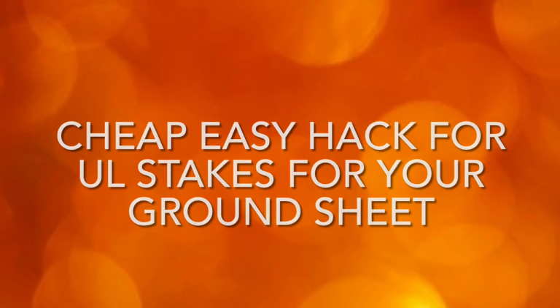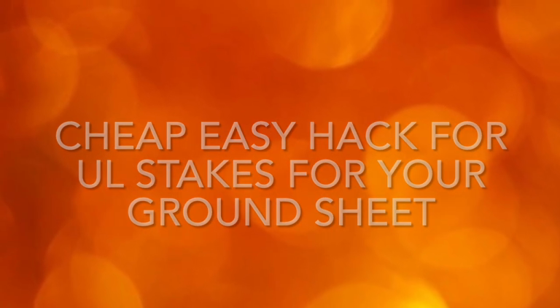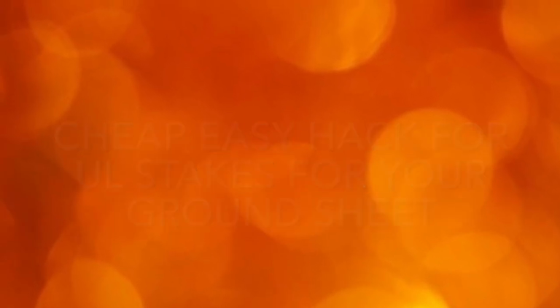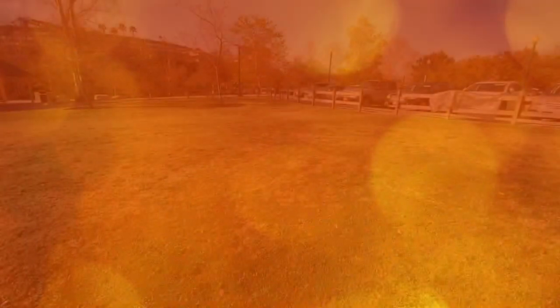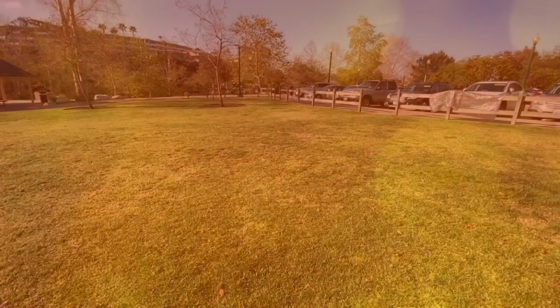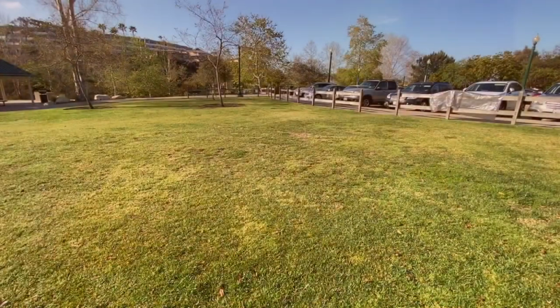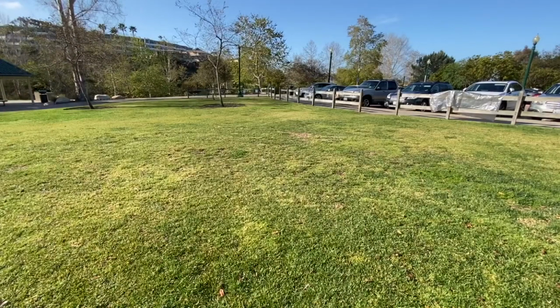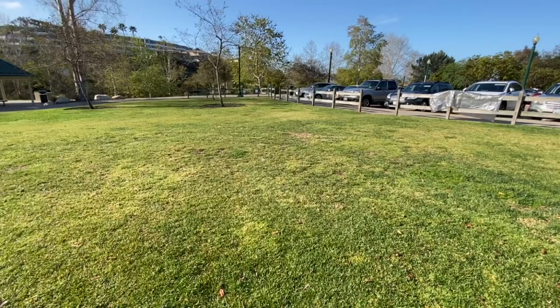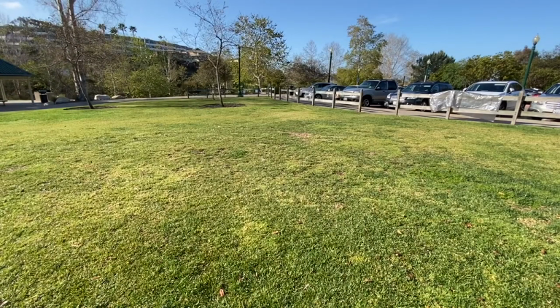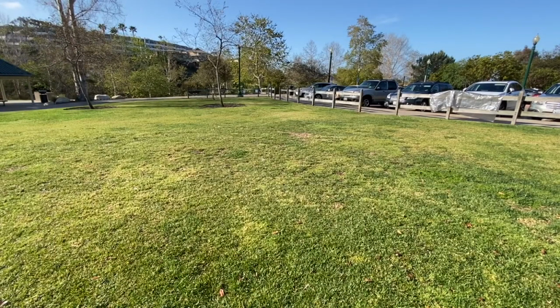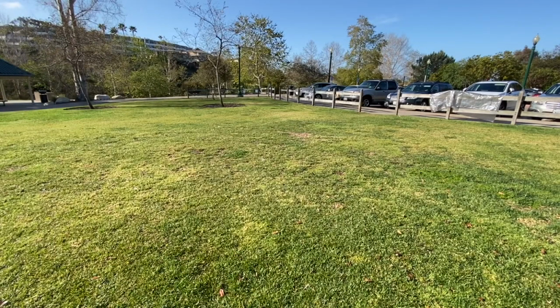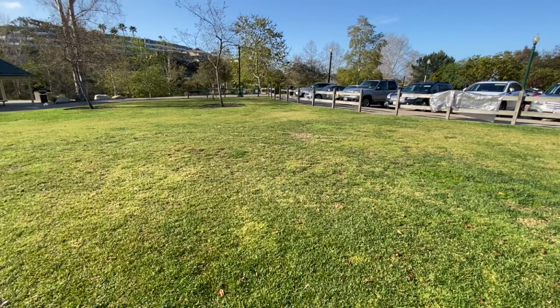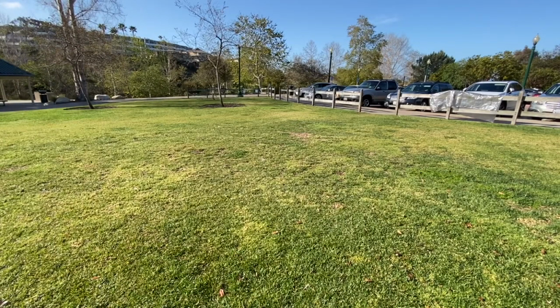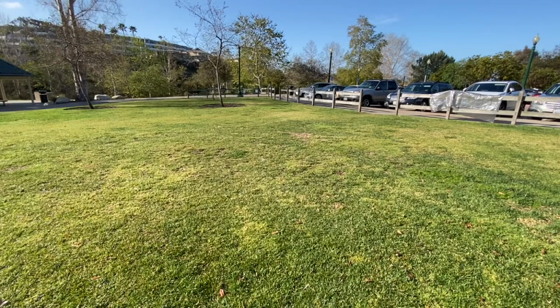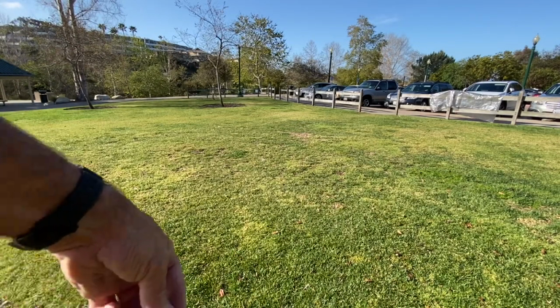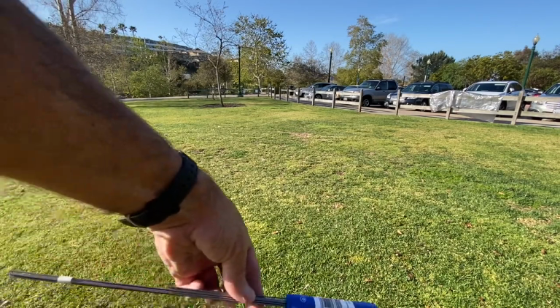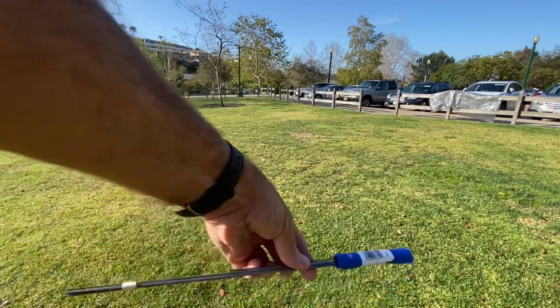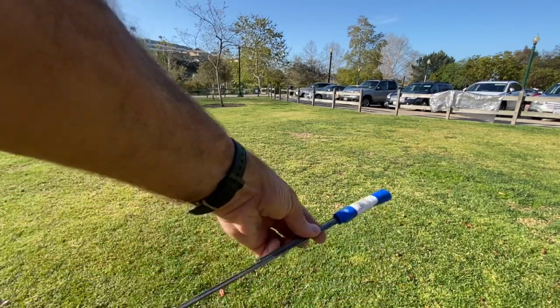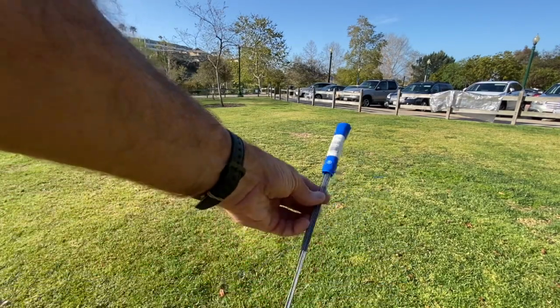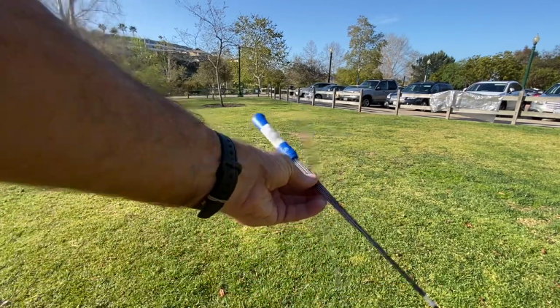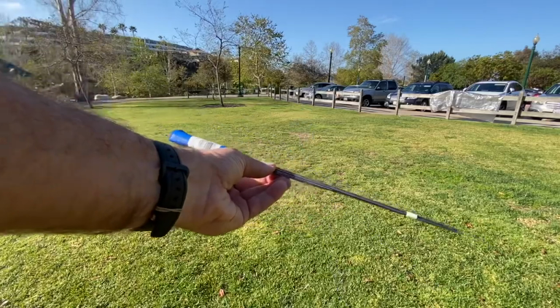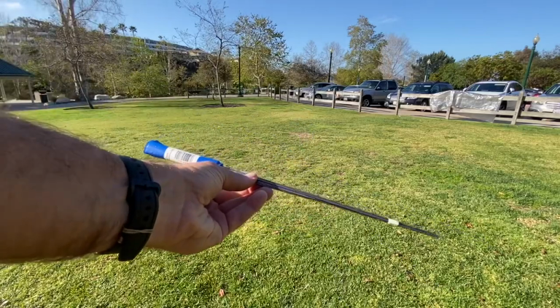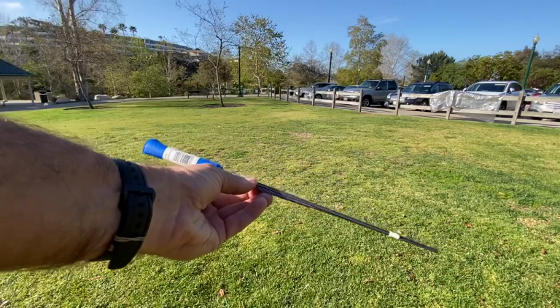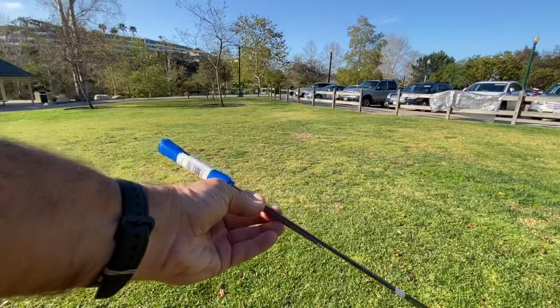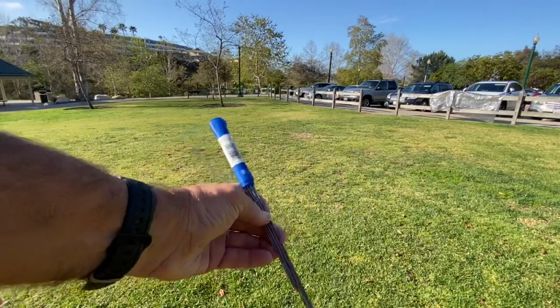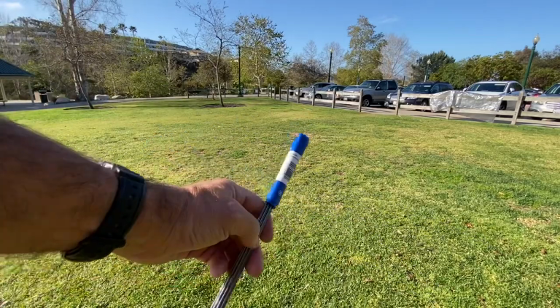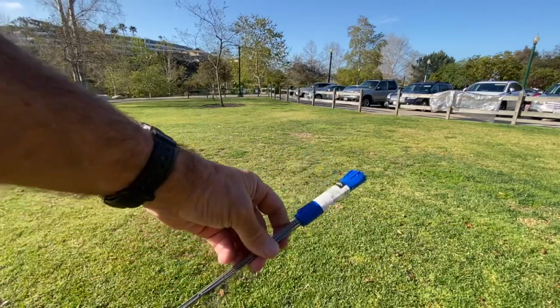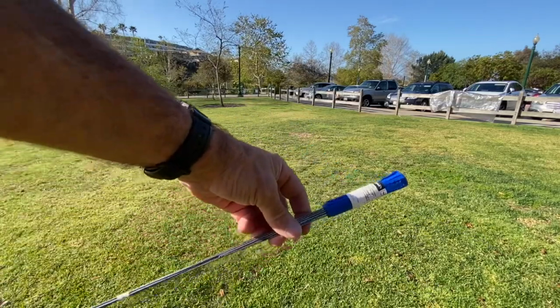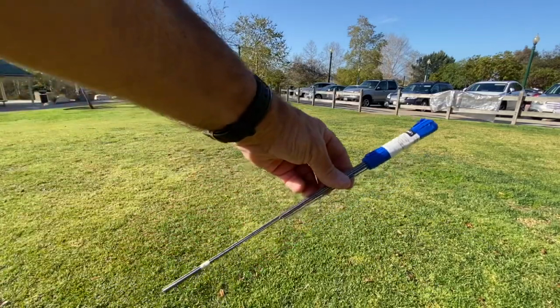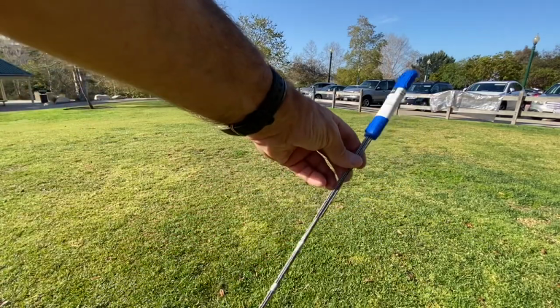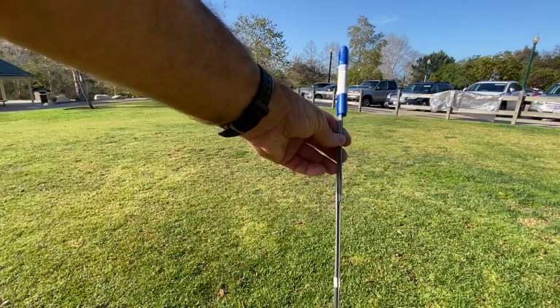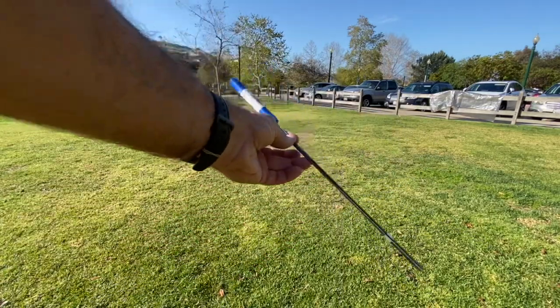Hey guys, I thought I'd show you this really easy and cheap hack that I thought of myself. I went to Home Depot and bought a 10-pack of these irrigation flags you see here — they were only two dollars with tax included.